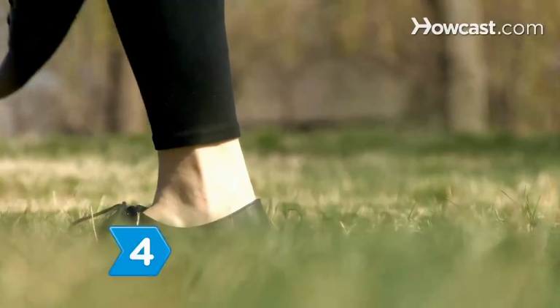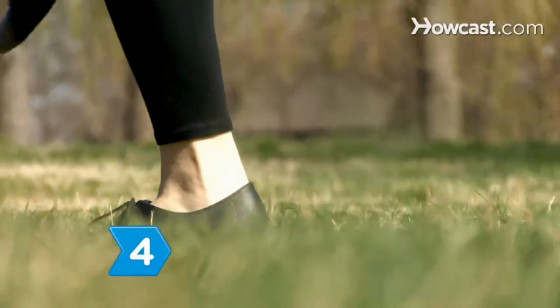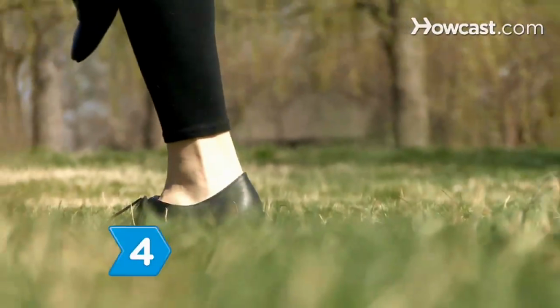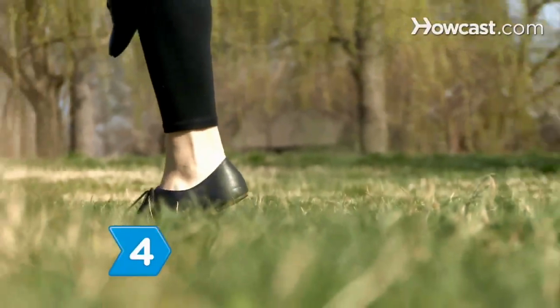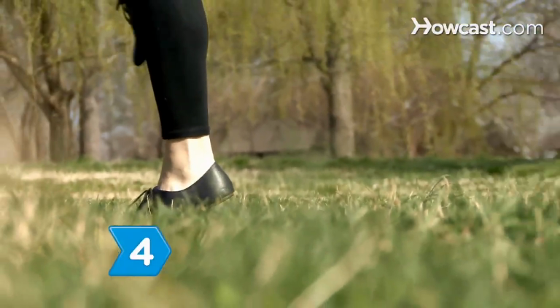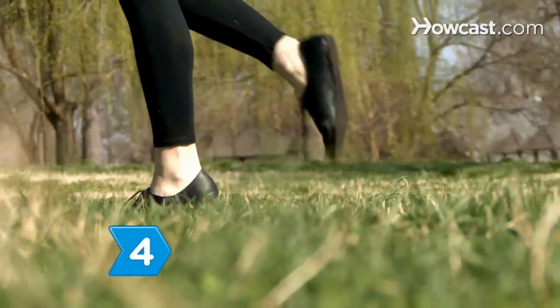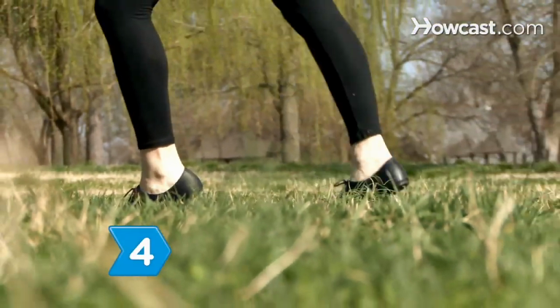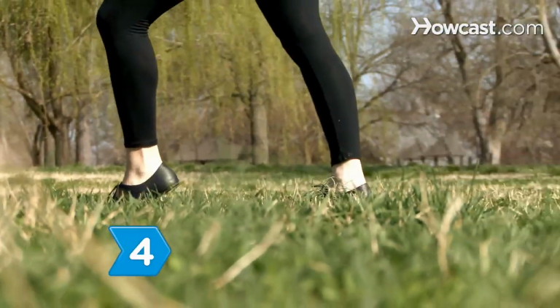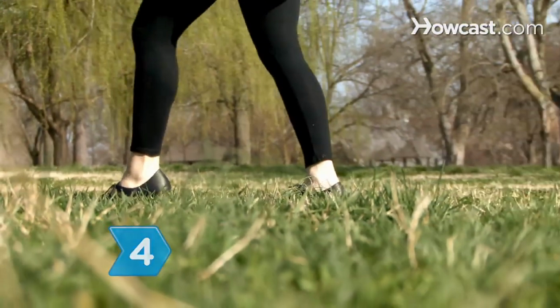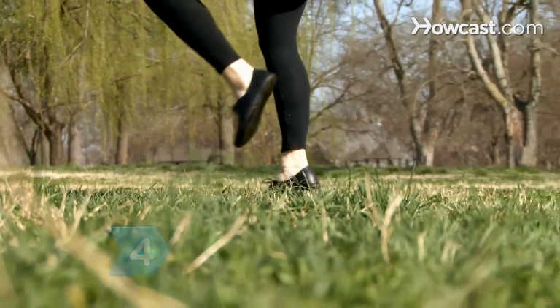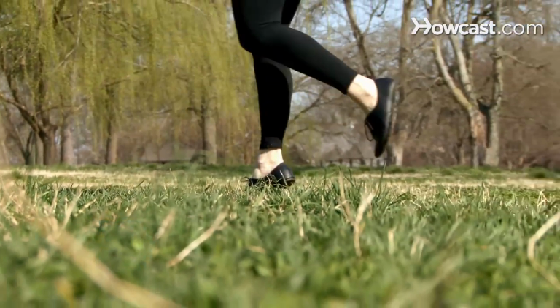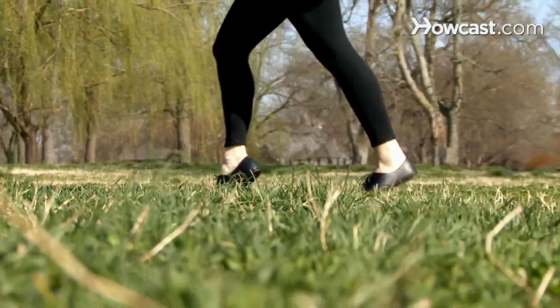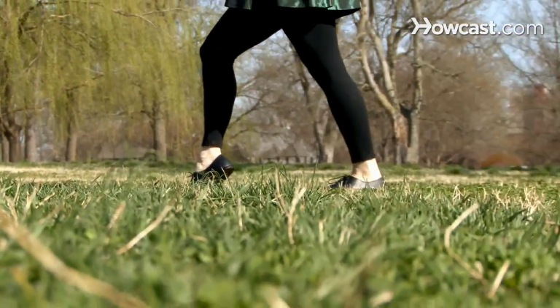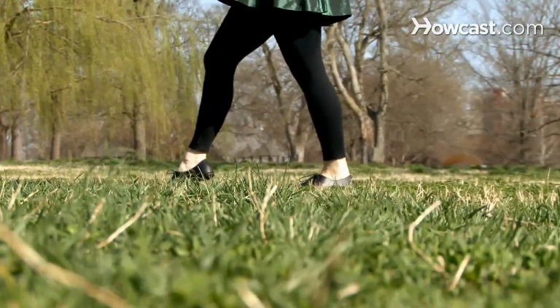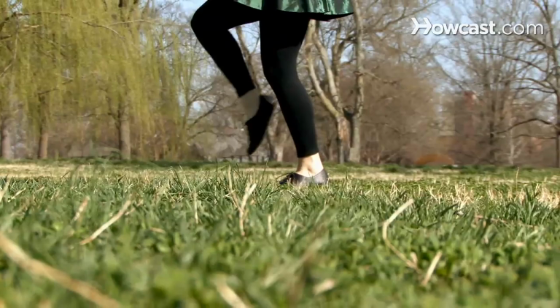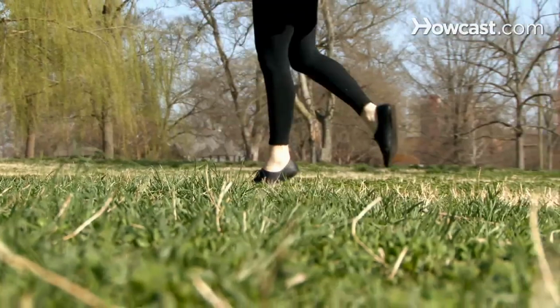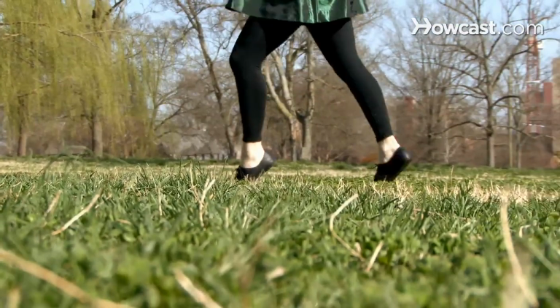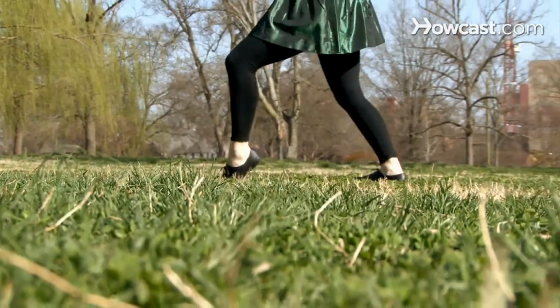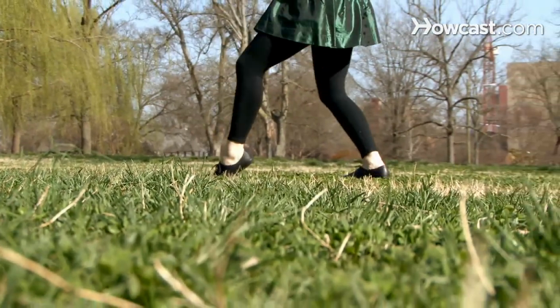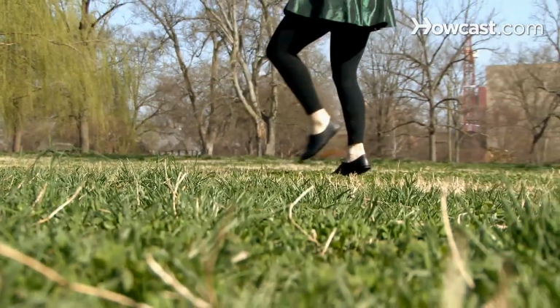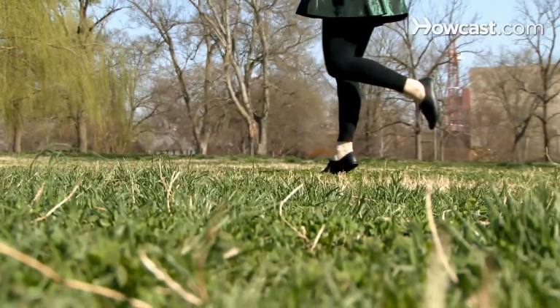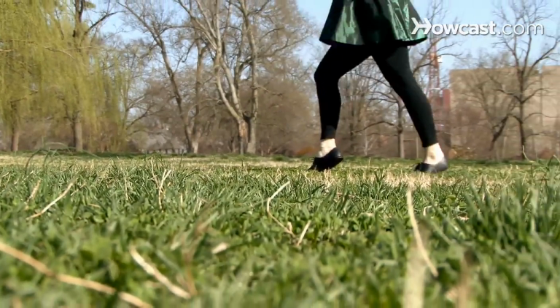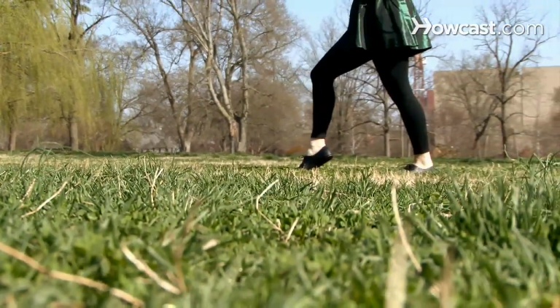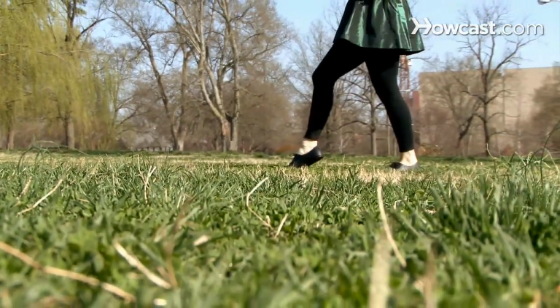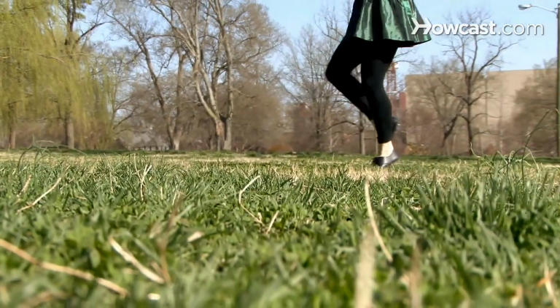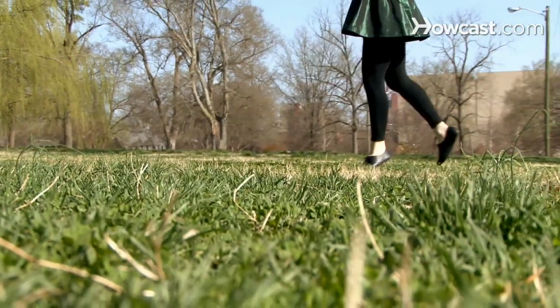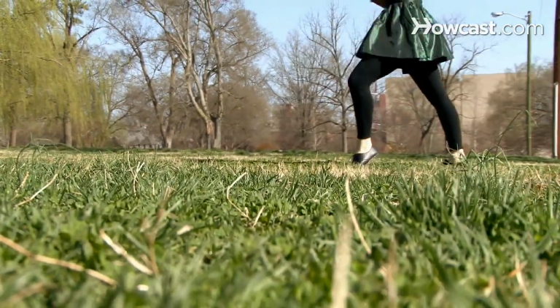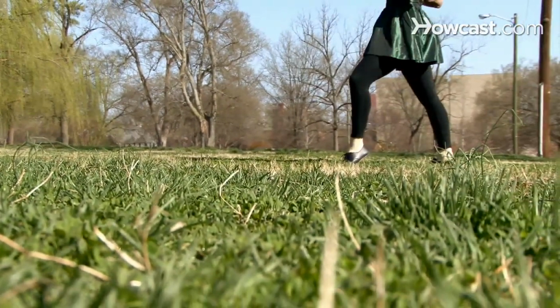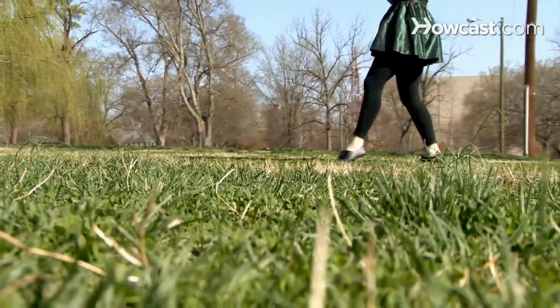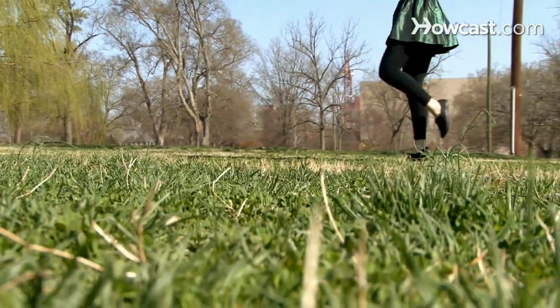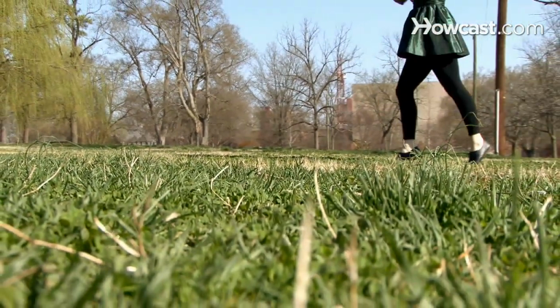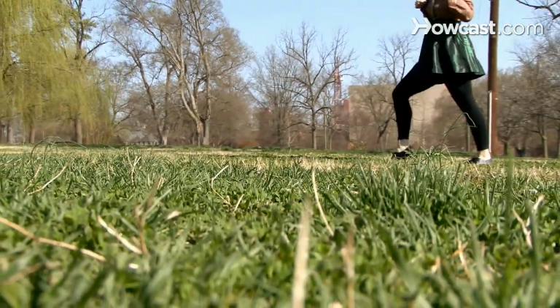Step 4. Step onto your left foot as your right leg lifts behind you. Step back onto your right leg as you lift your left knee up to the ceiling and begin the step again.